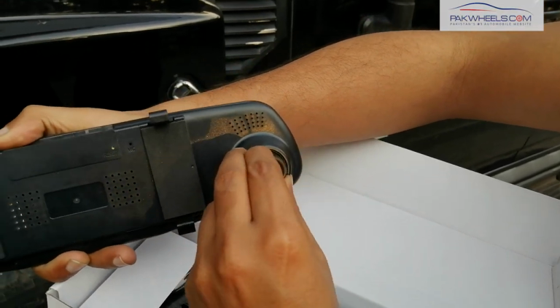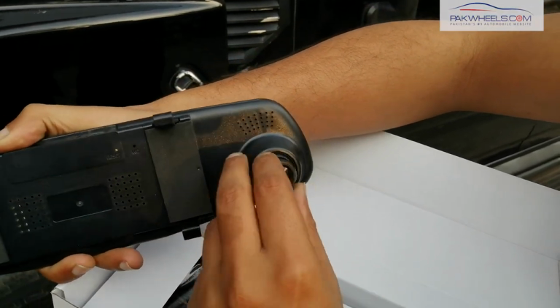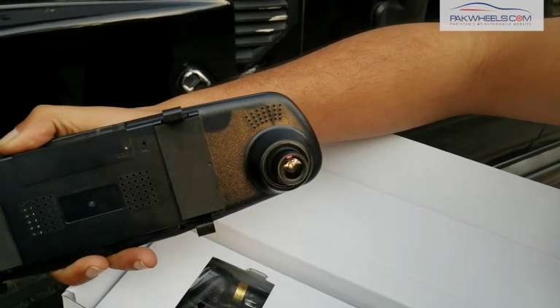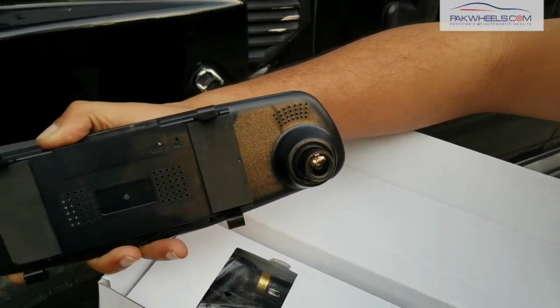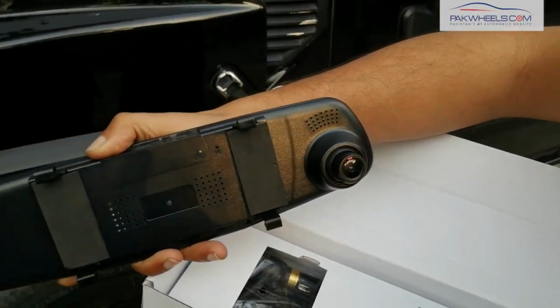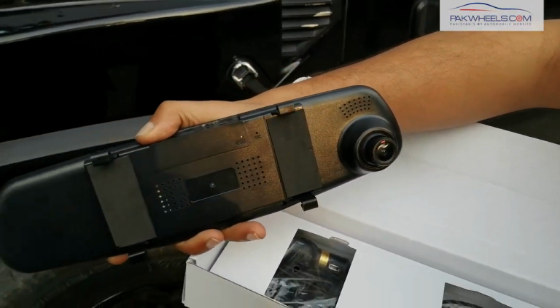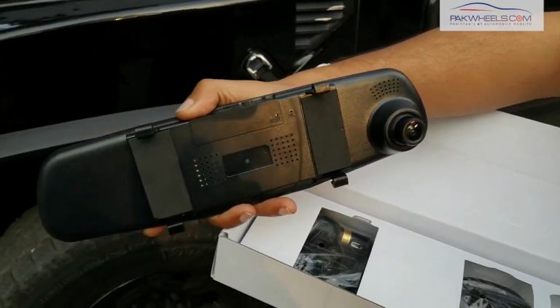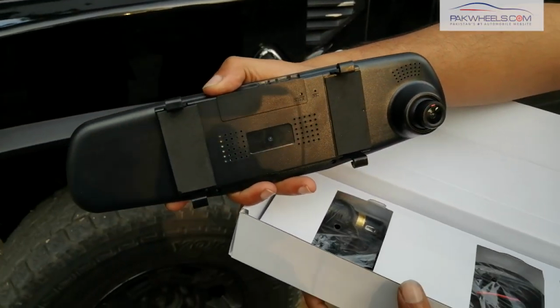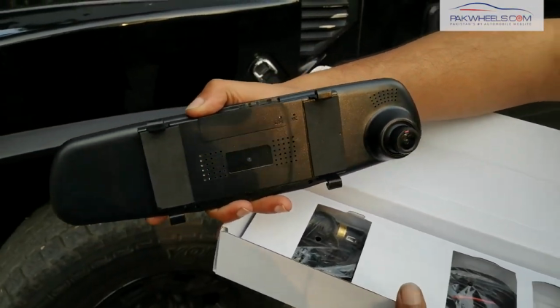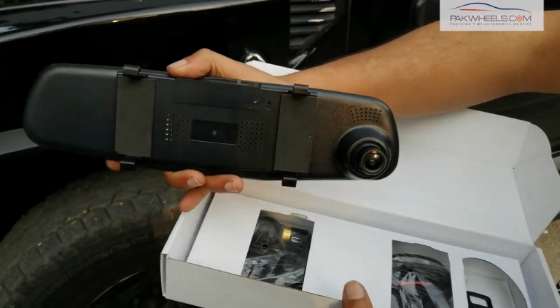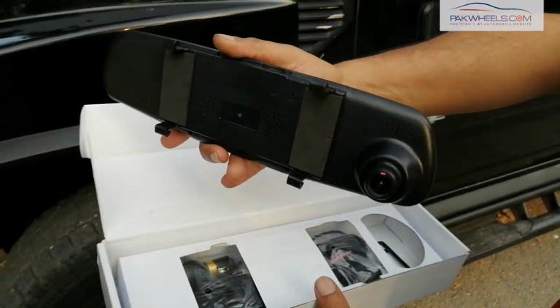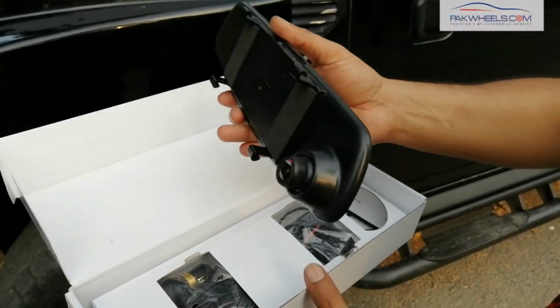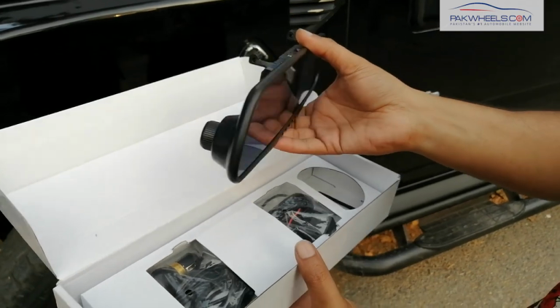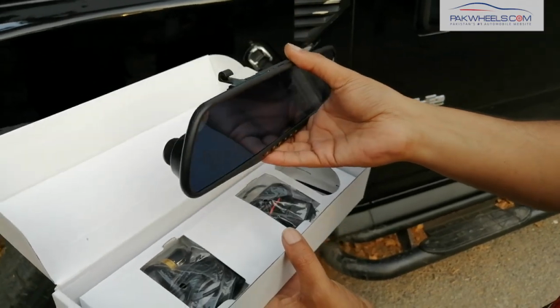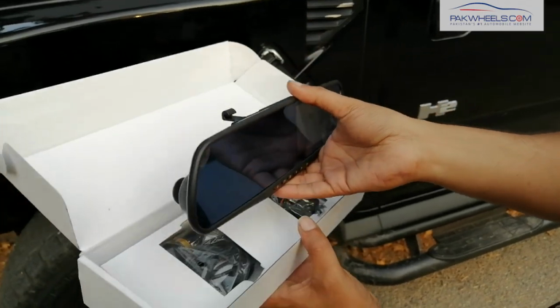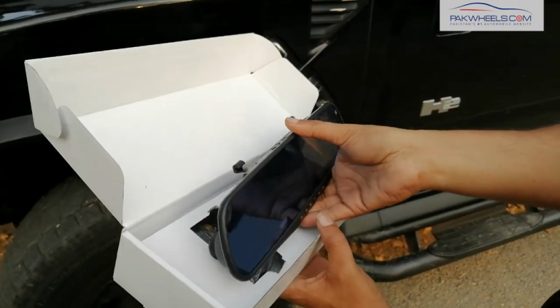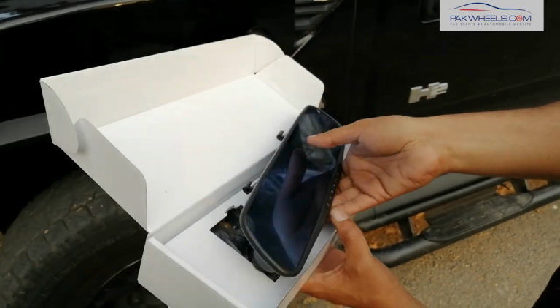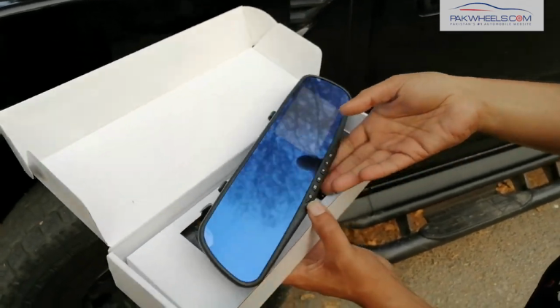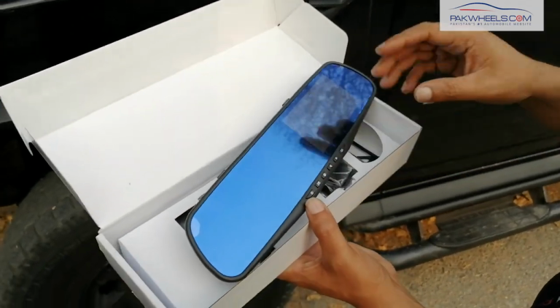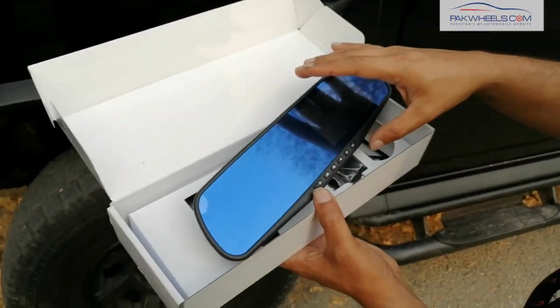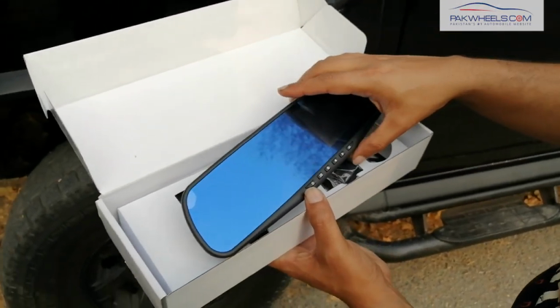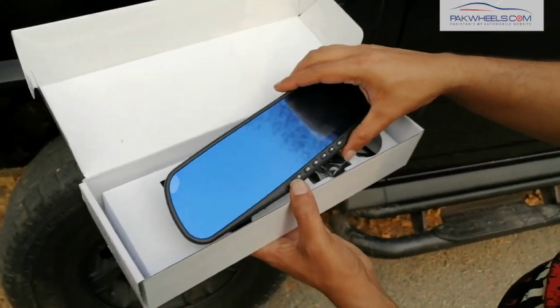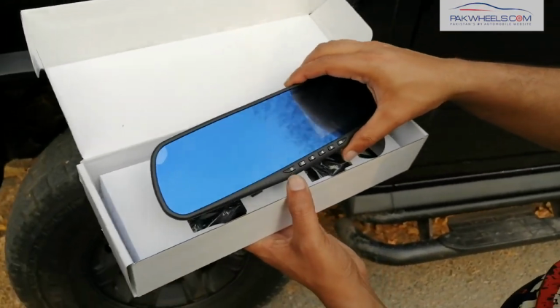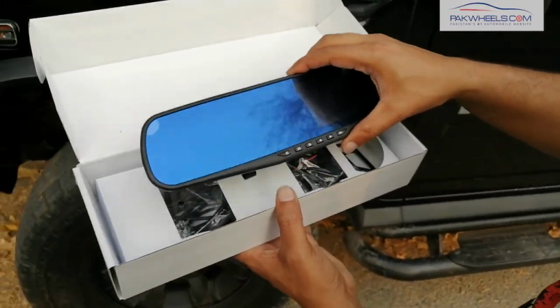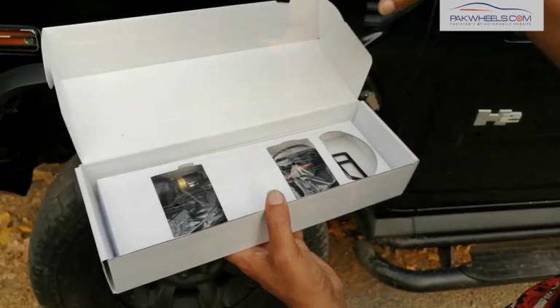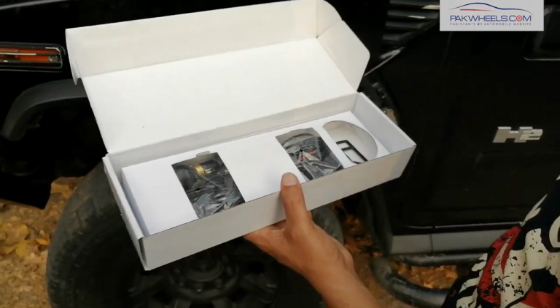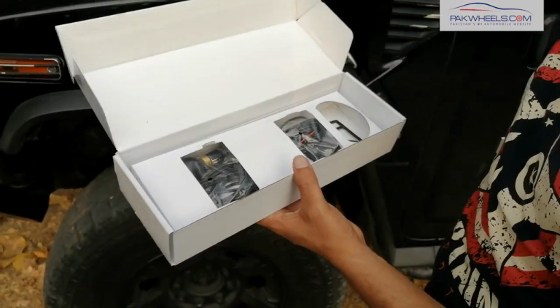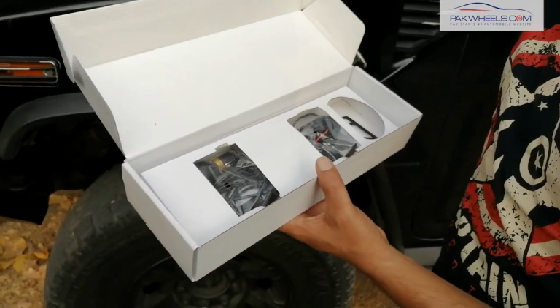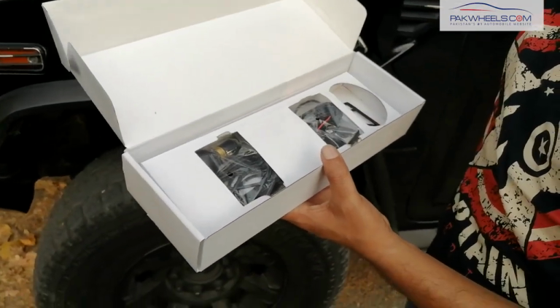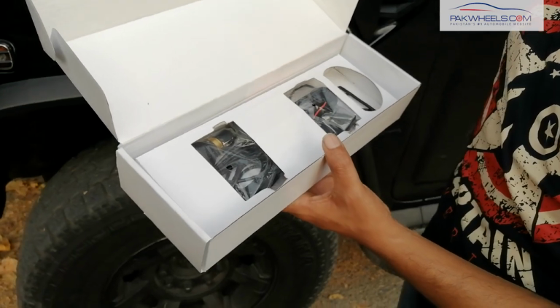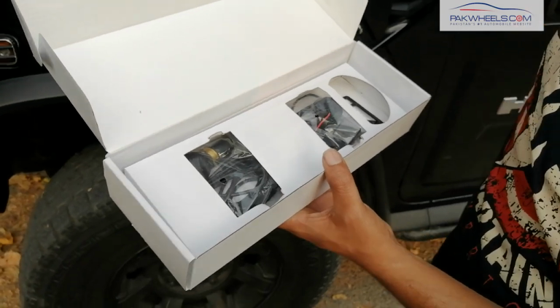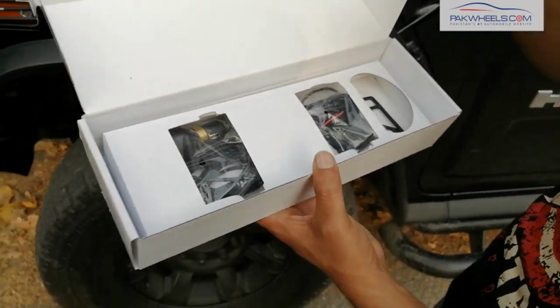Our customers are in northern areas and want to capture the view. So this DVR will also record it, and you can save your memory later.